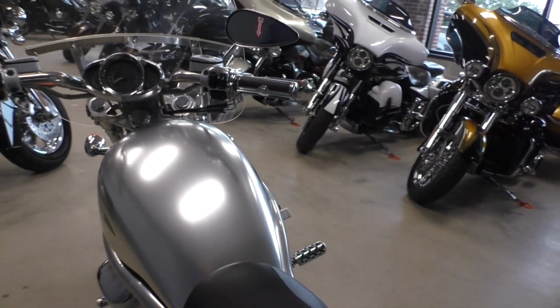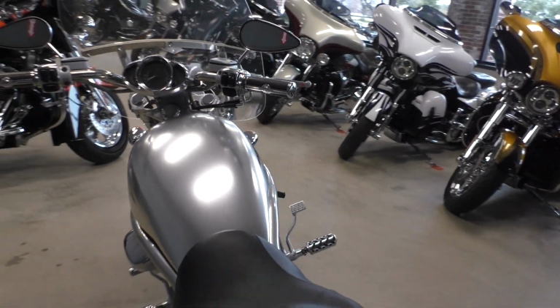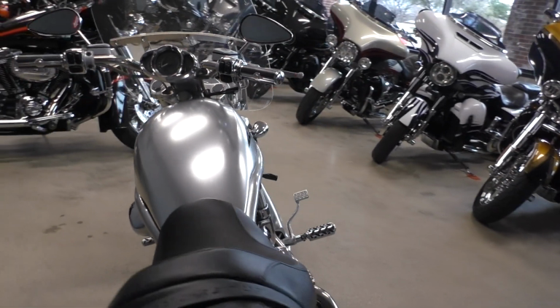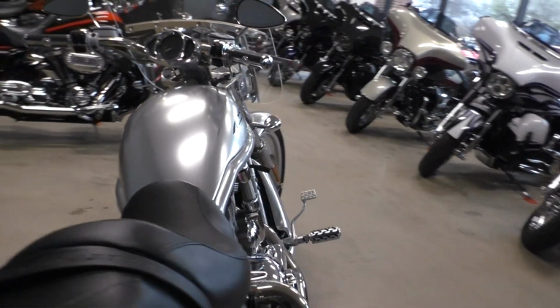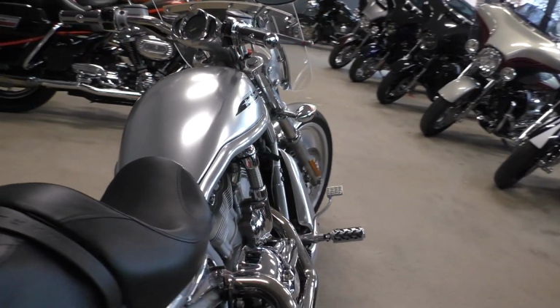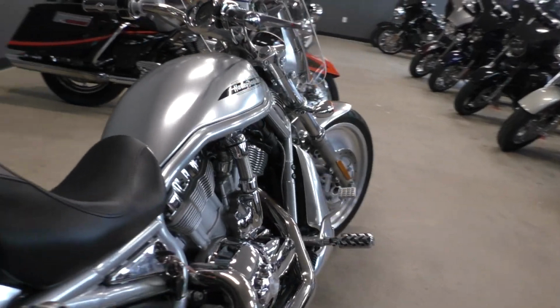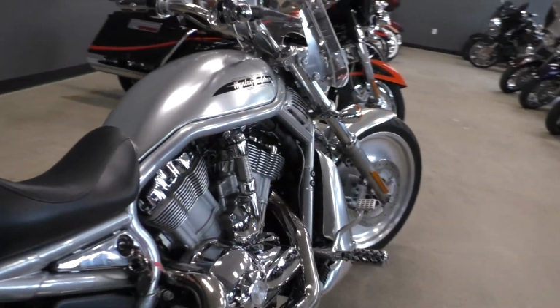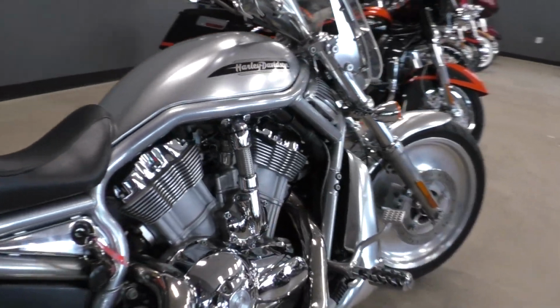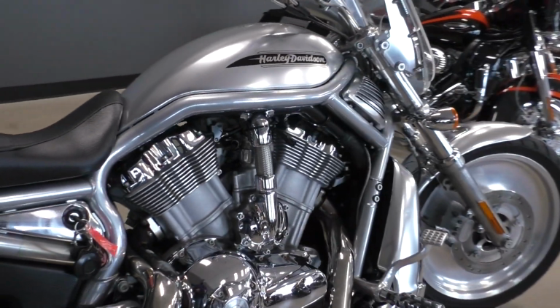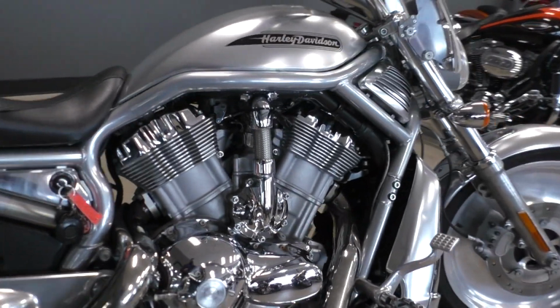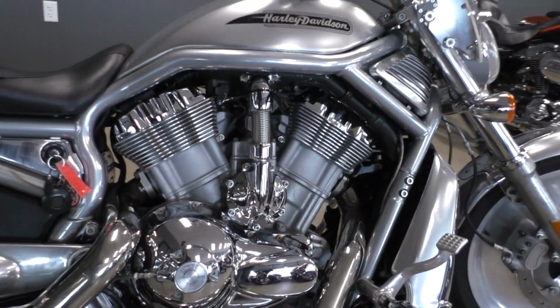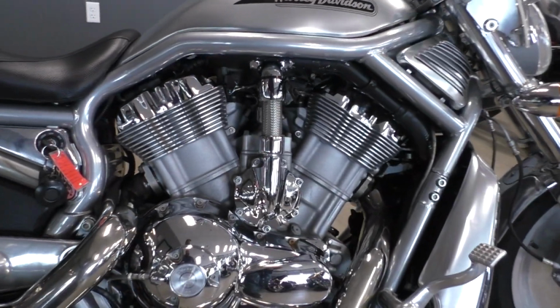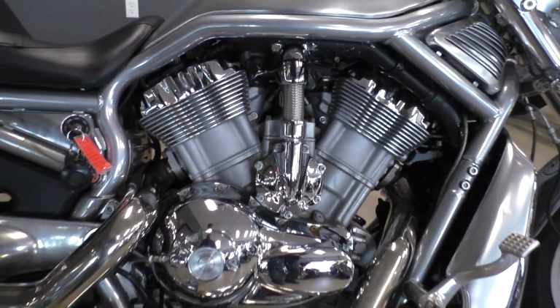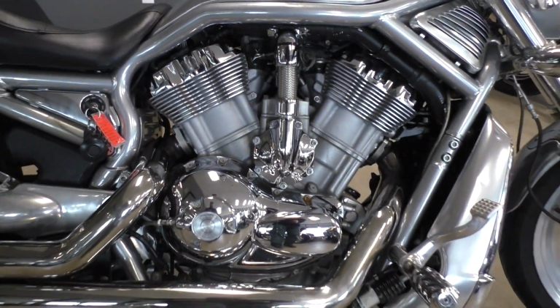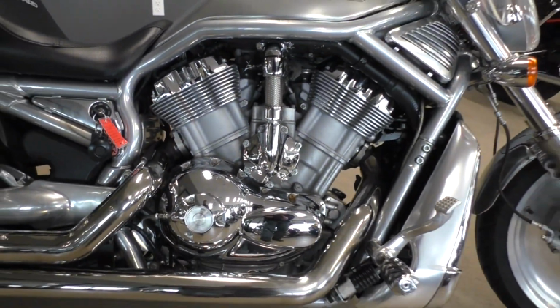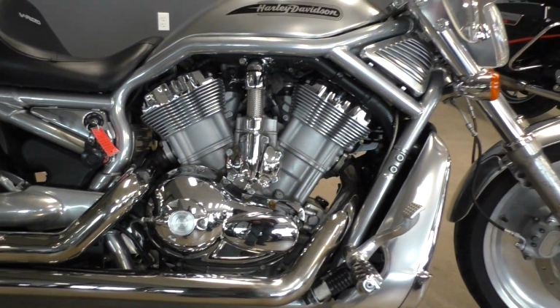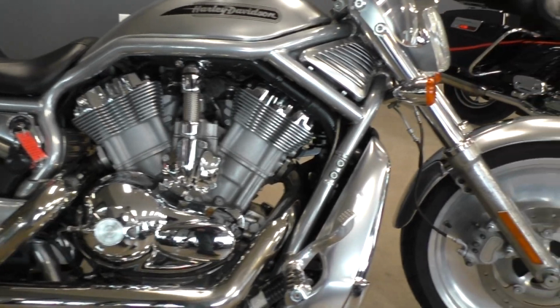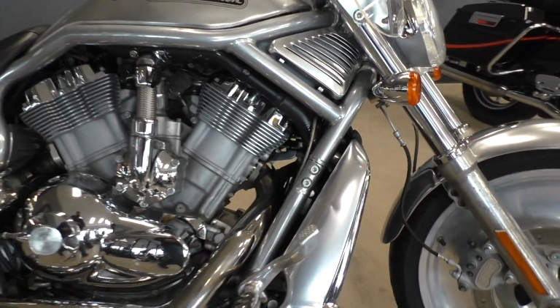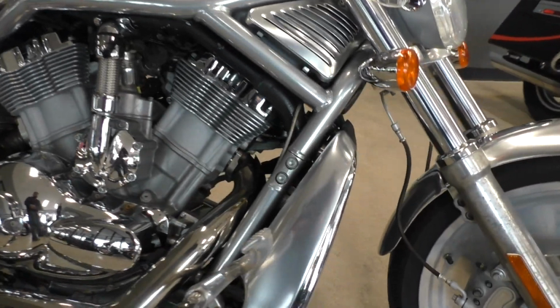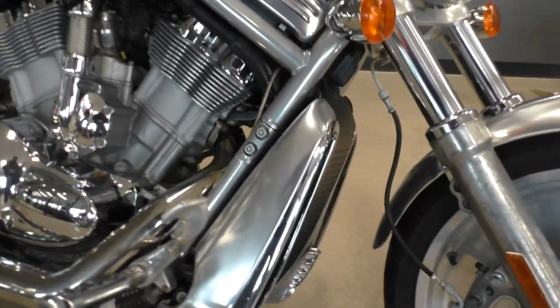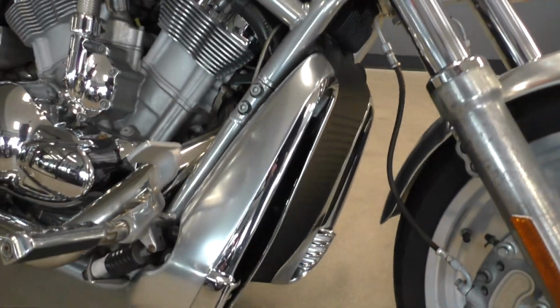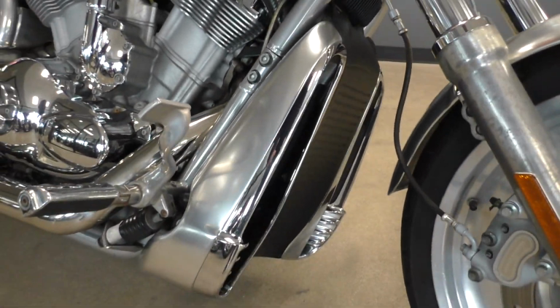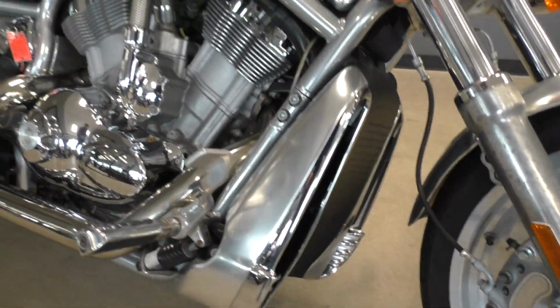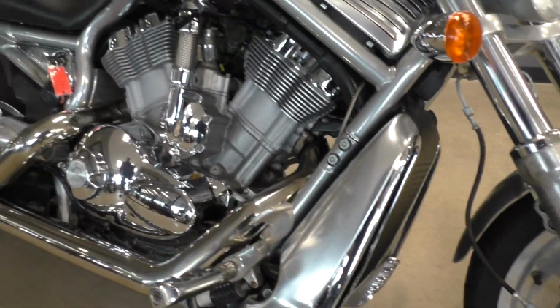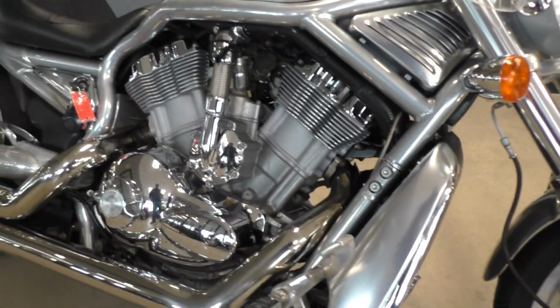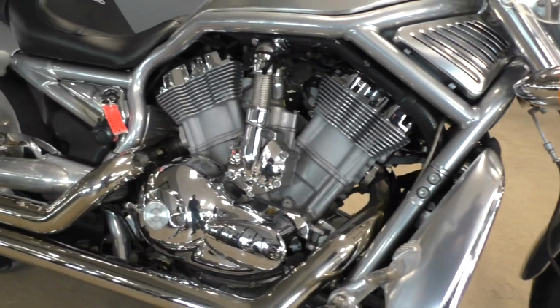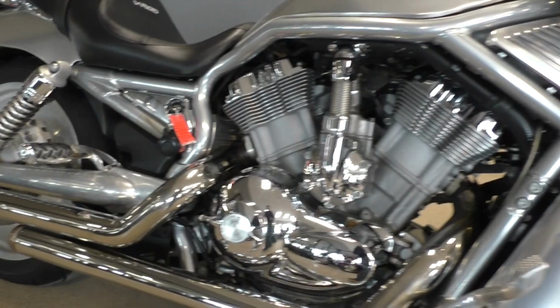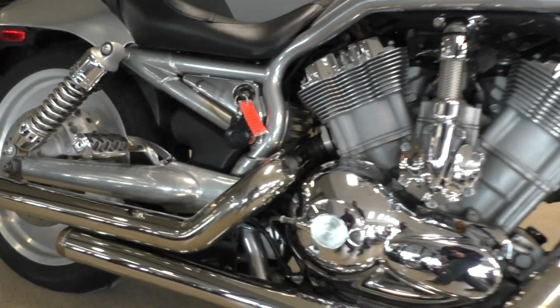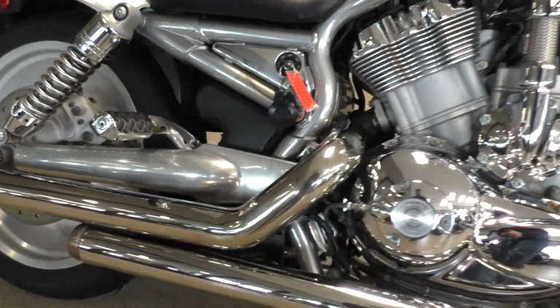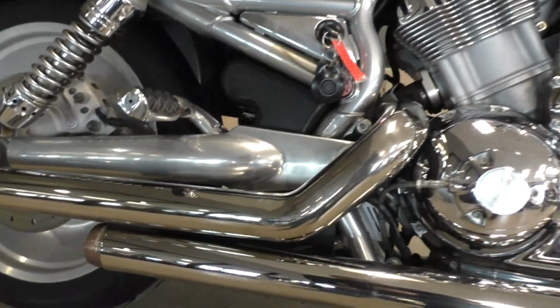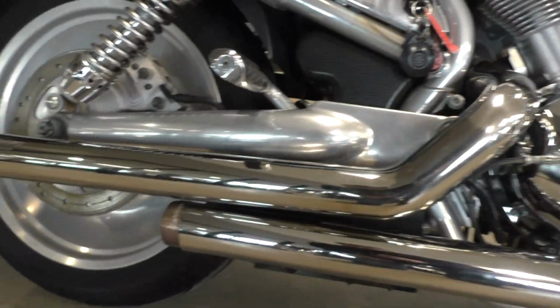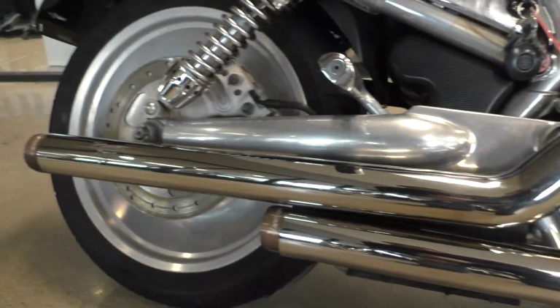A little scratch here and there — that's what we're going to offer it as a bargain bike. It's a good running bike though. Motor's just over 1100 cc's. The V-Rod is liquid cooled, fuel injected, 5-speed transmission. This one's got the Reinhardt pipes.